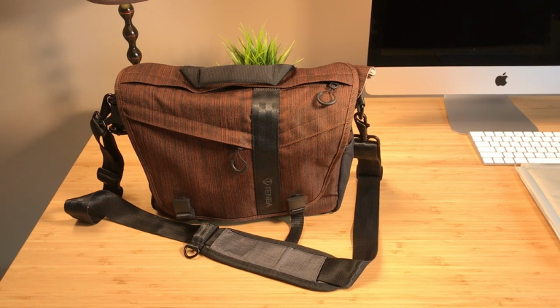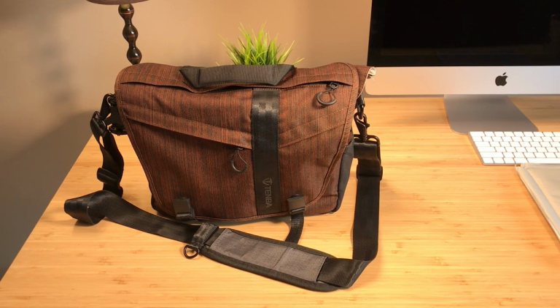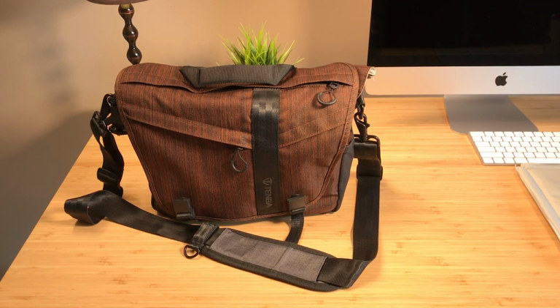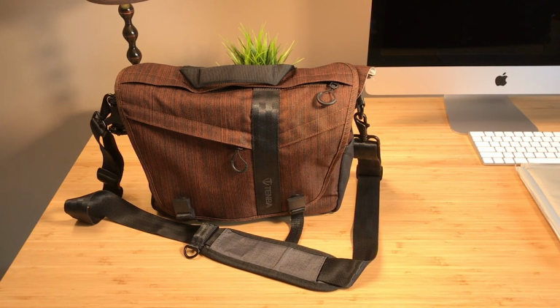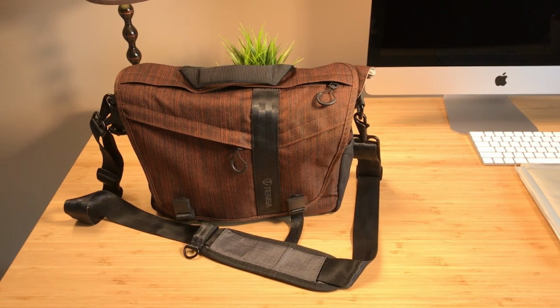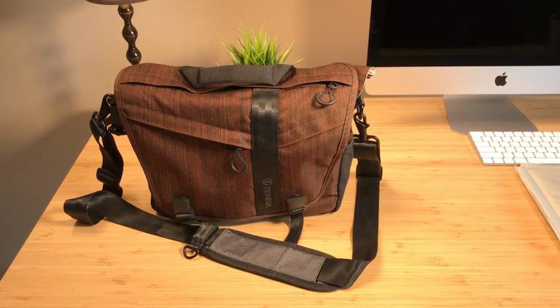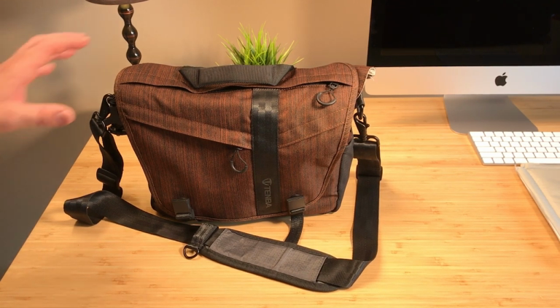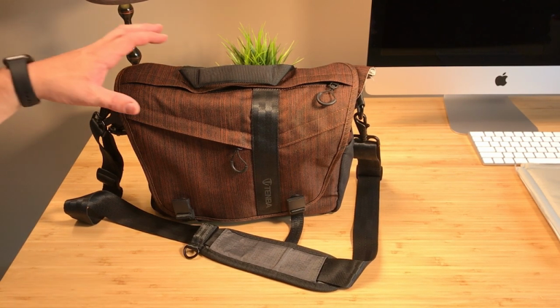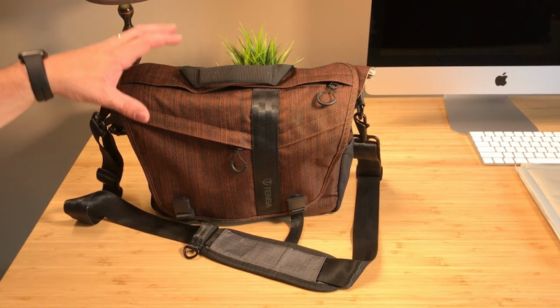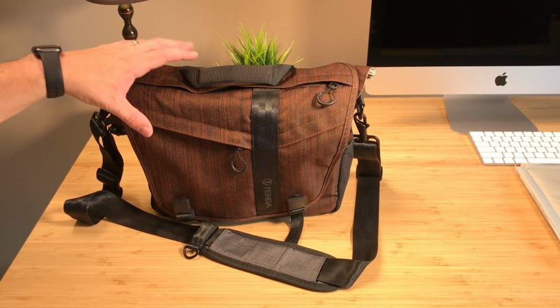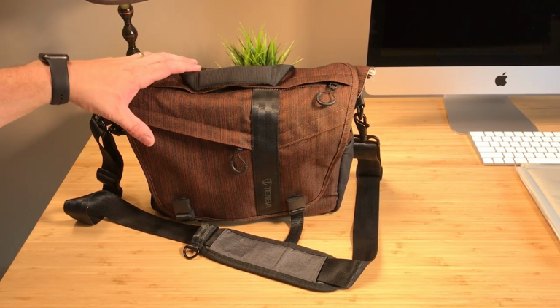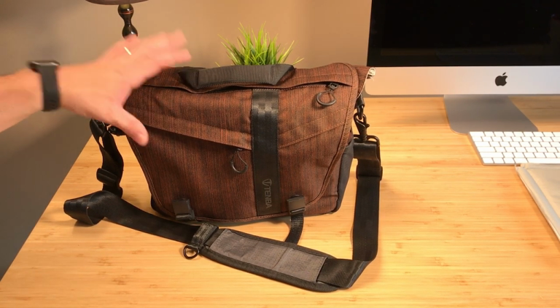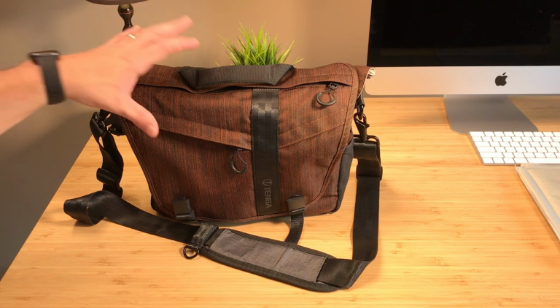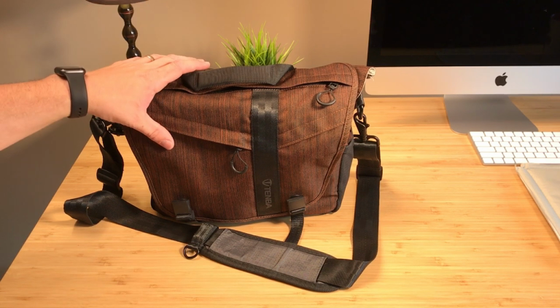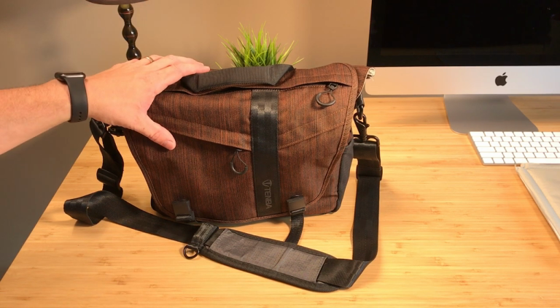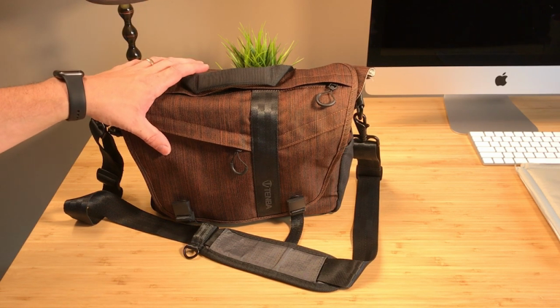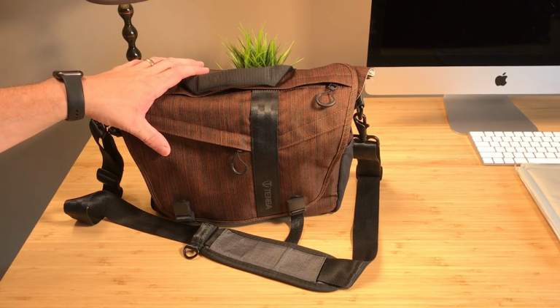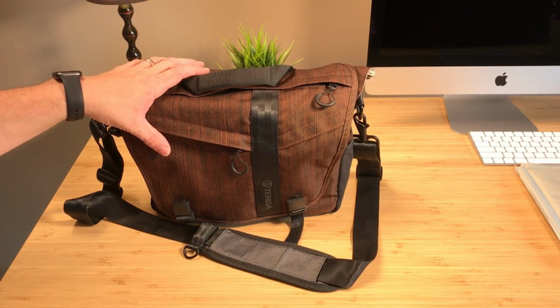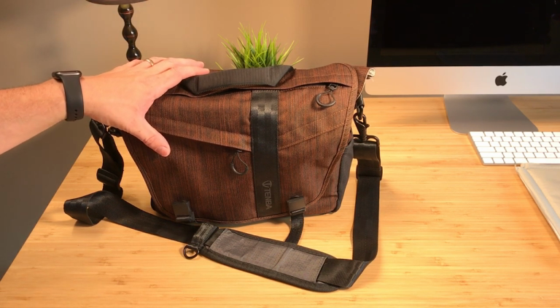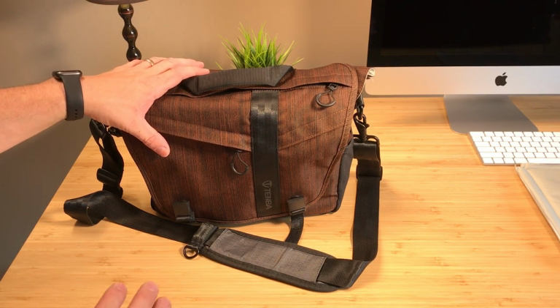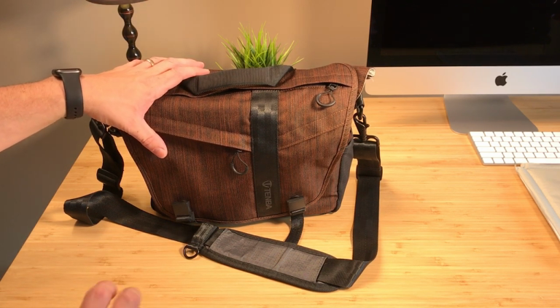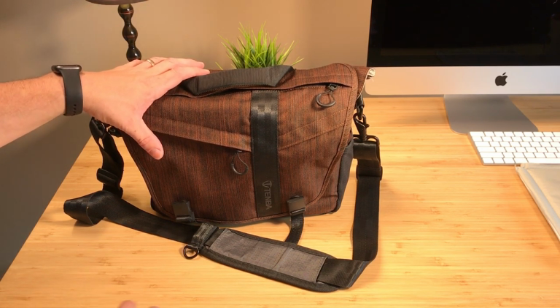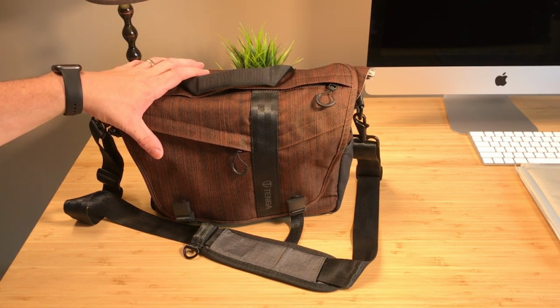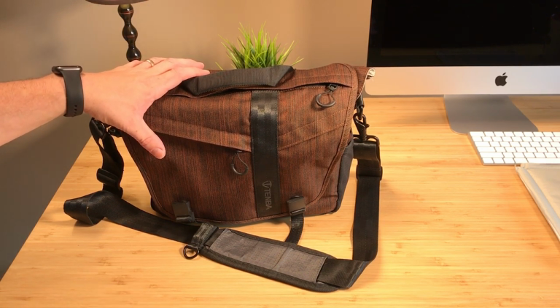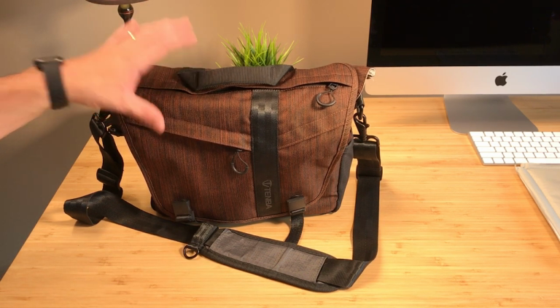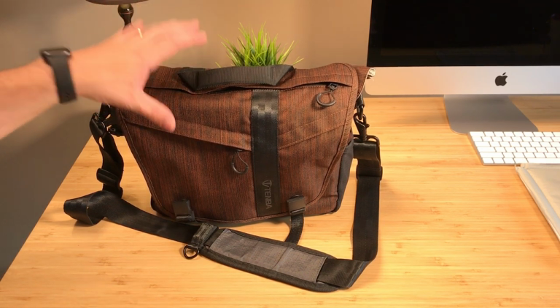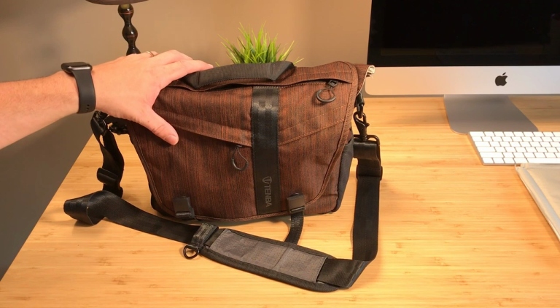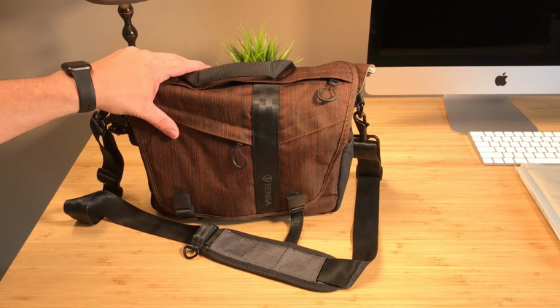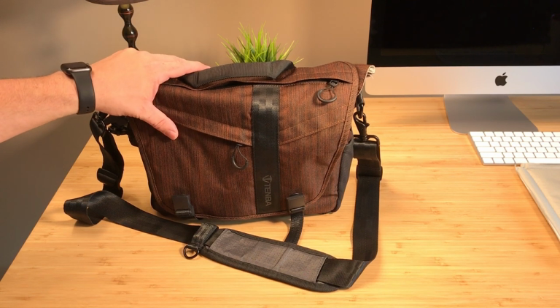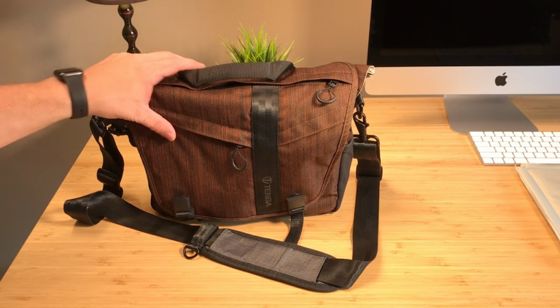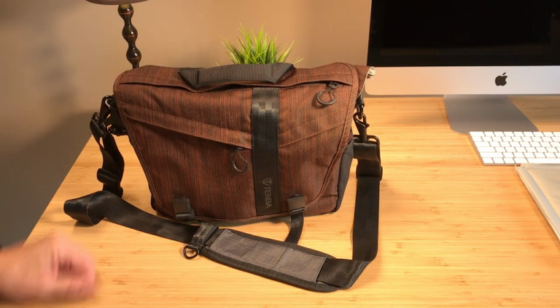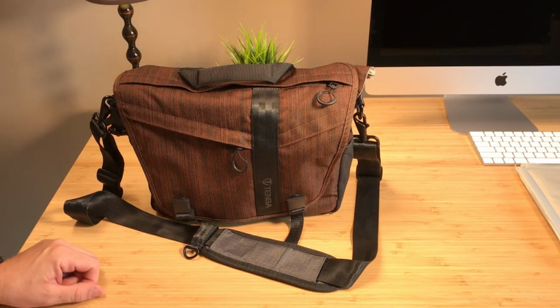I'm just getting my camera gear ready for a vacation. We're going to Disney World for about four or five days and we're going to every park except for Hollywood Studios. I just want to share with you guys what I'm going to bring and why.